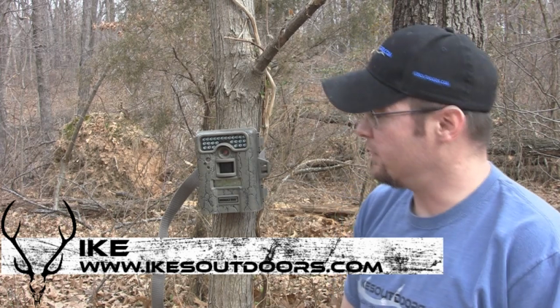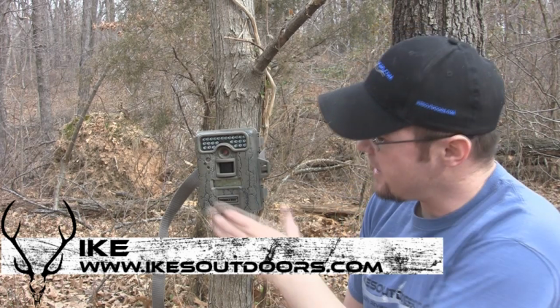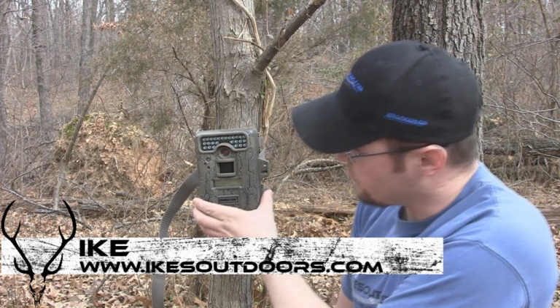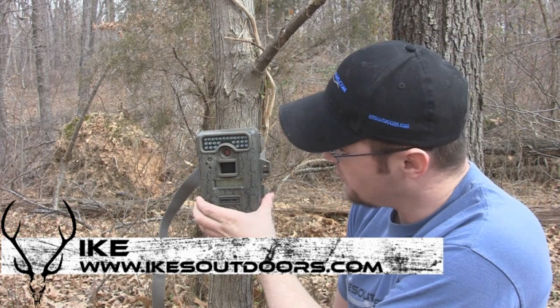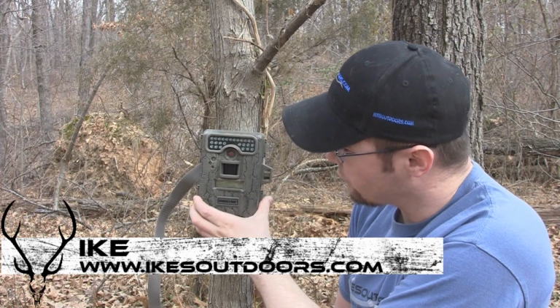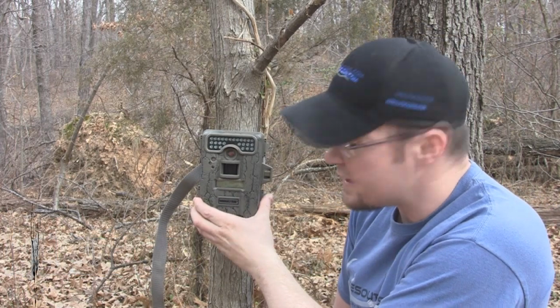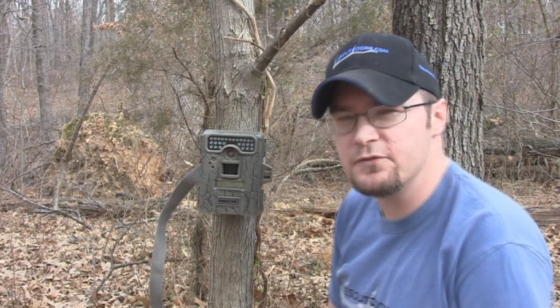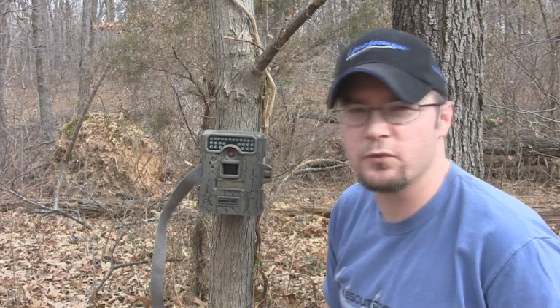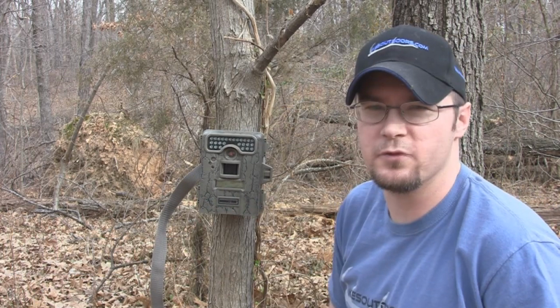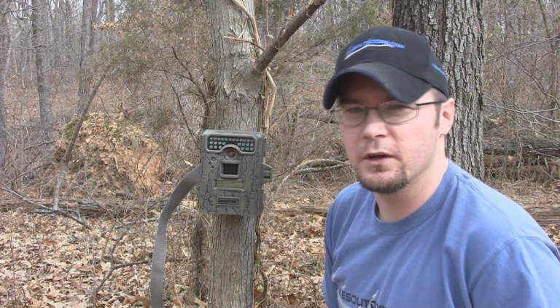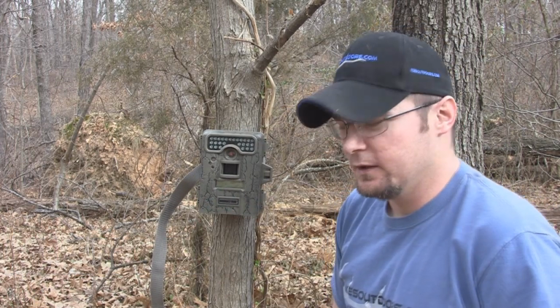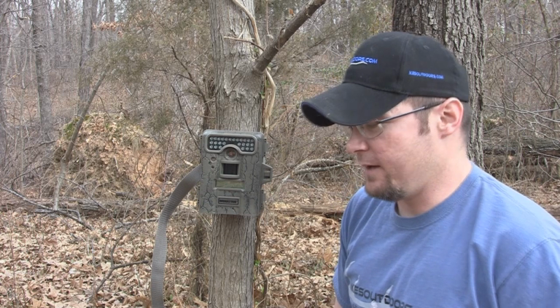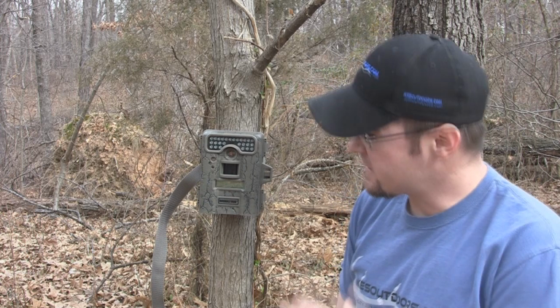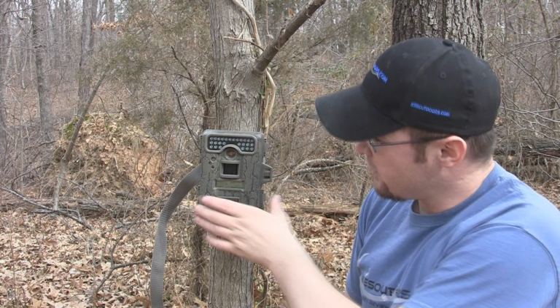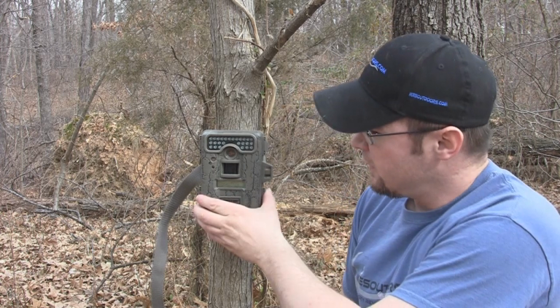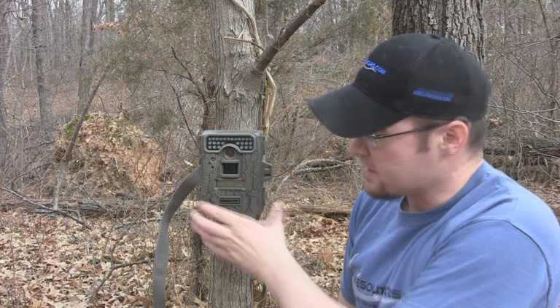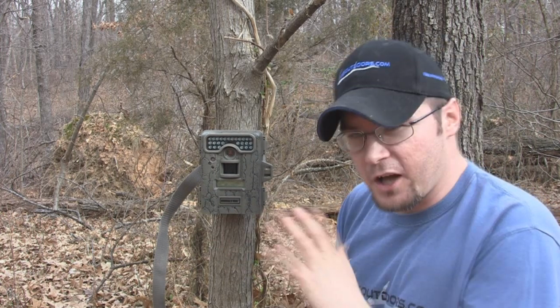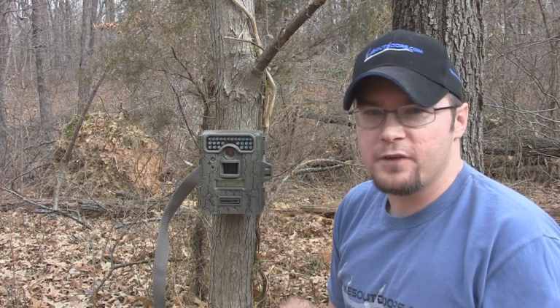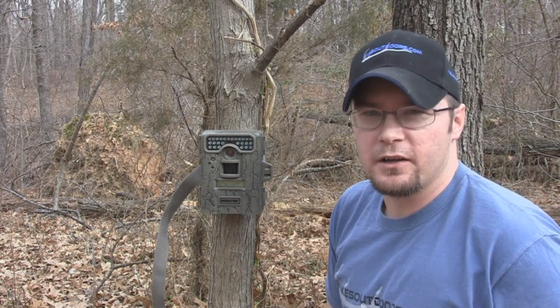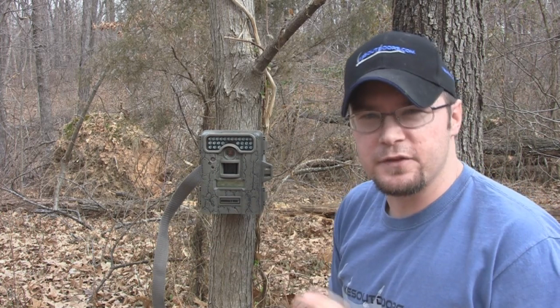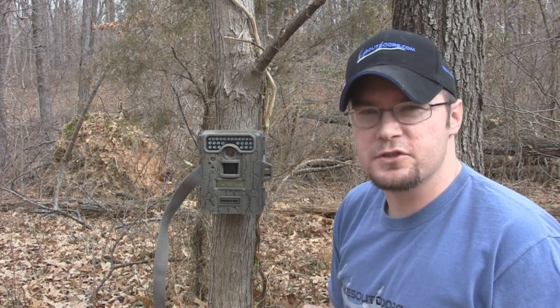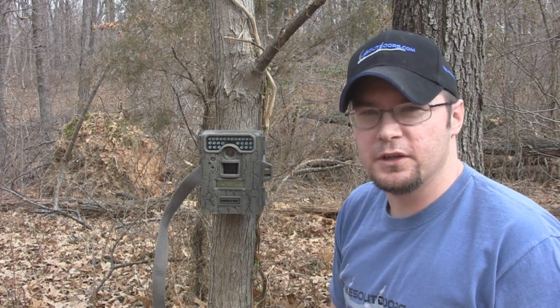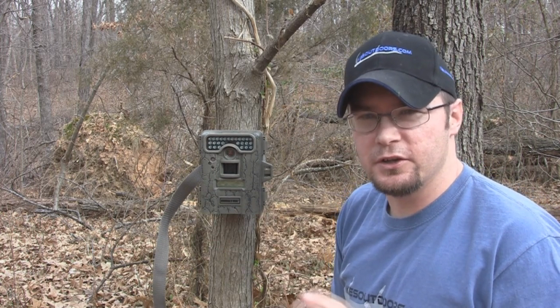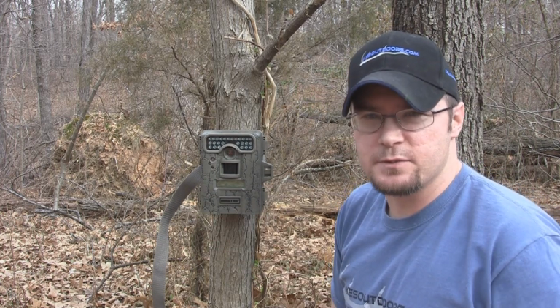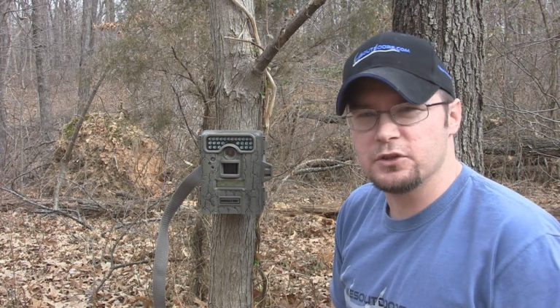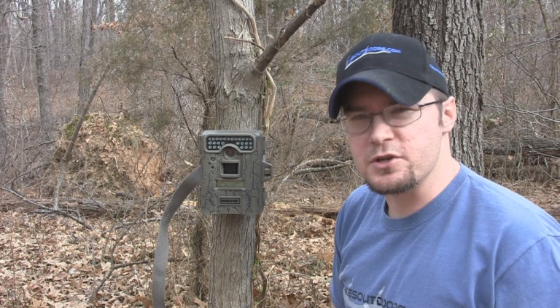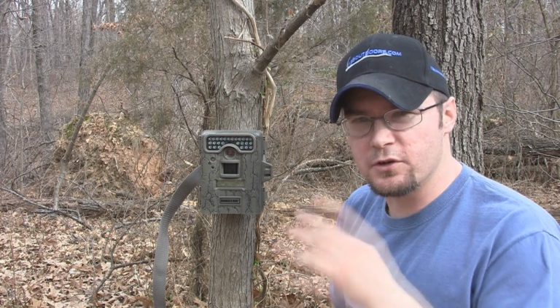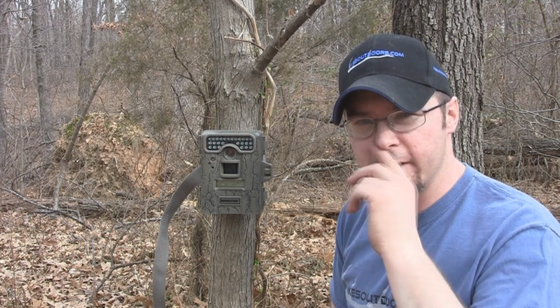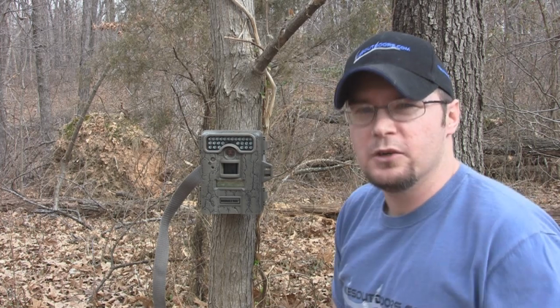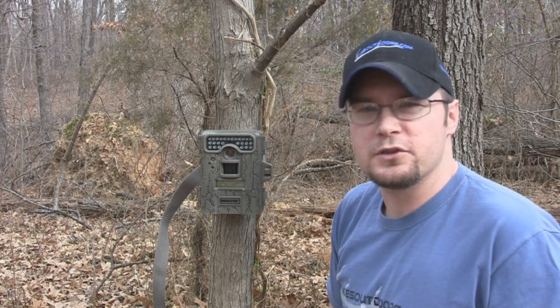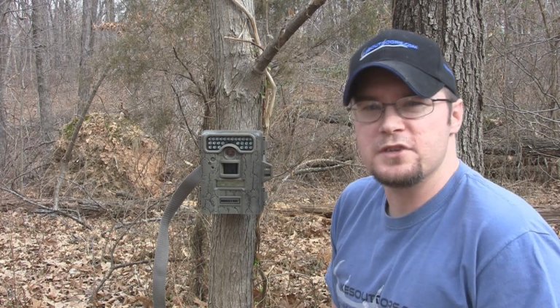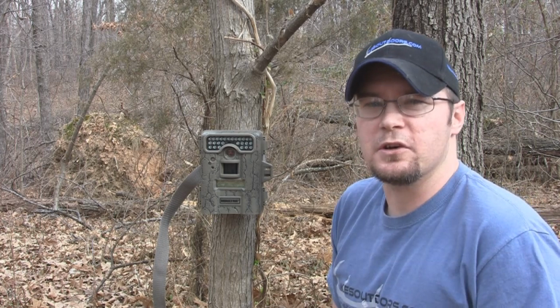I'm here today to do a review on the Moultrie D444. This camera has a lot of features to it, a lot of good aspects to it. We're going to show you real quick what those features are.